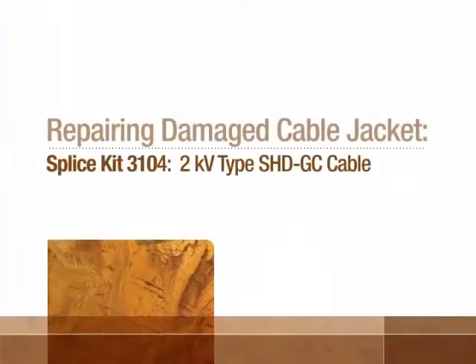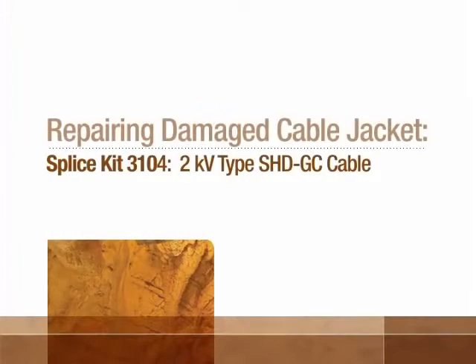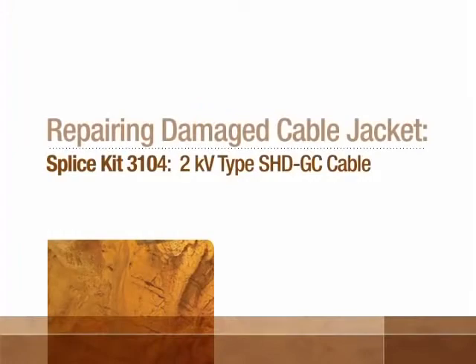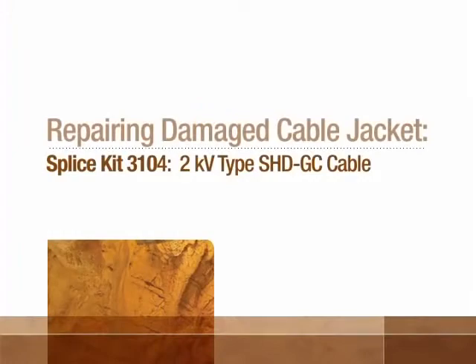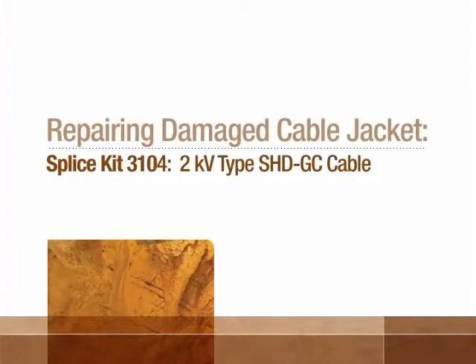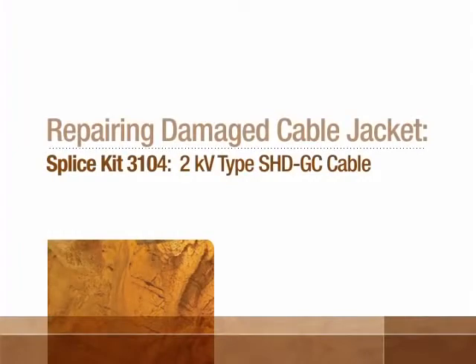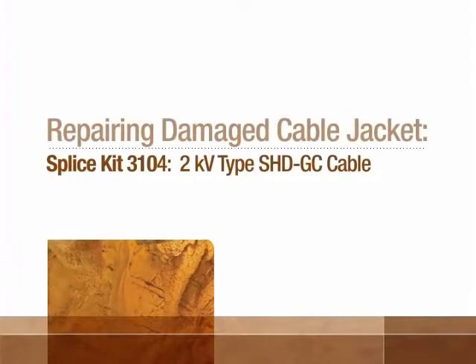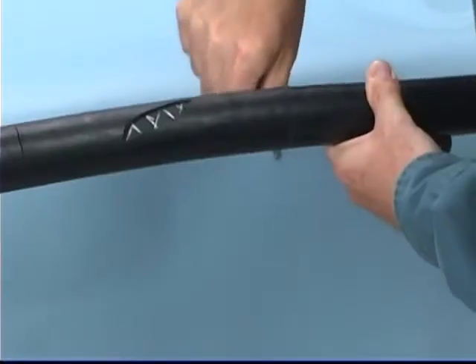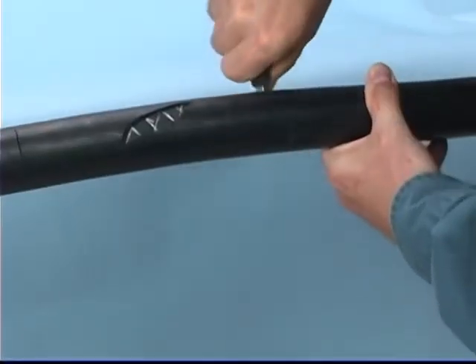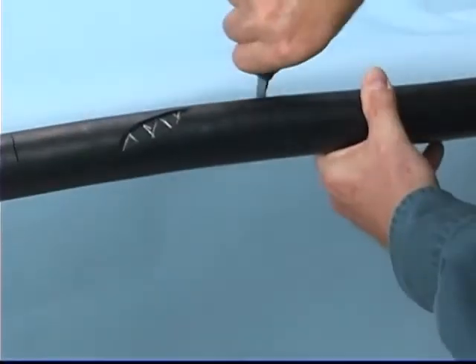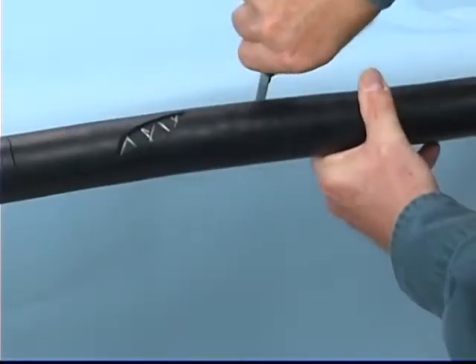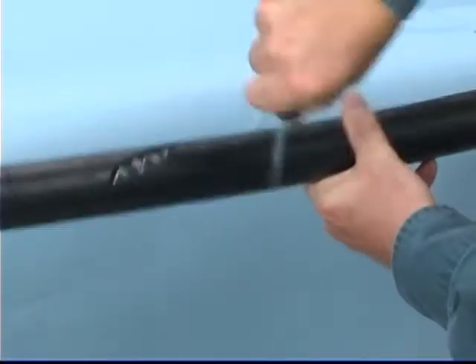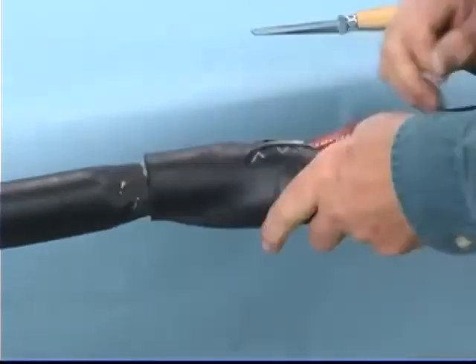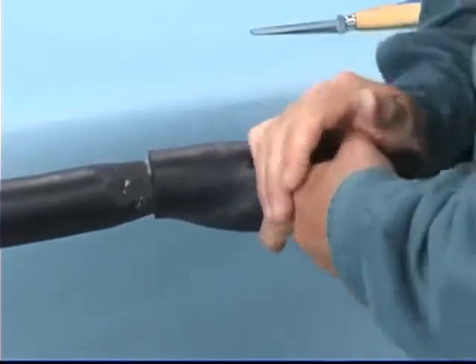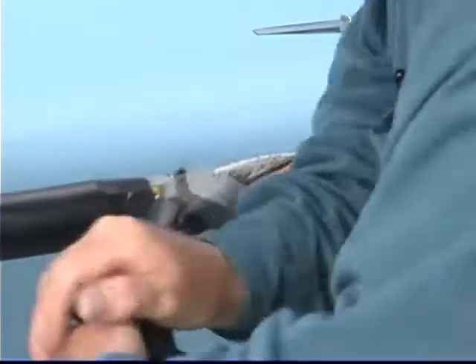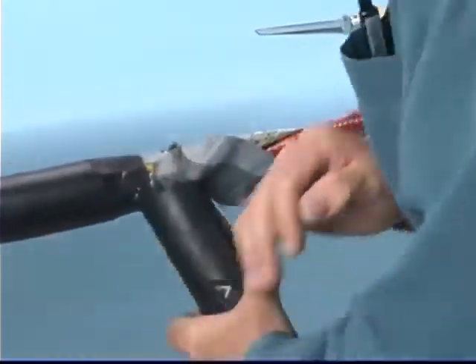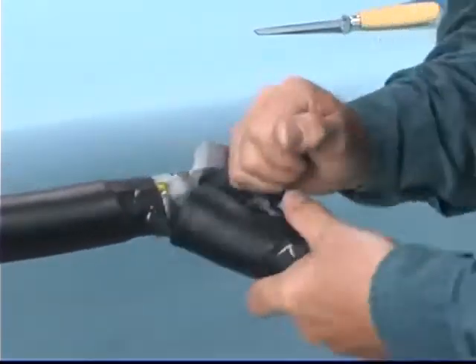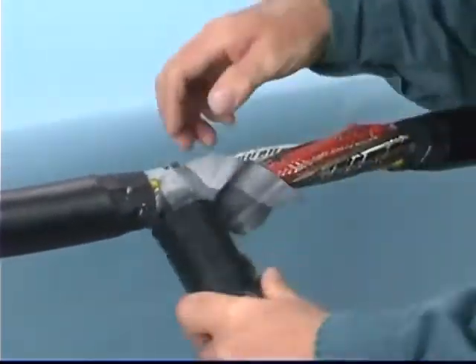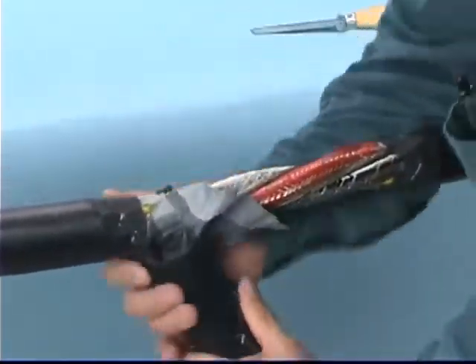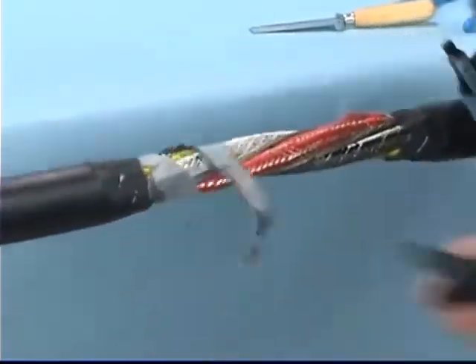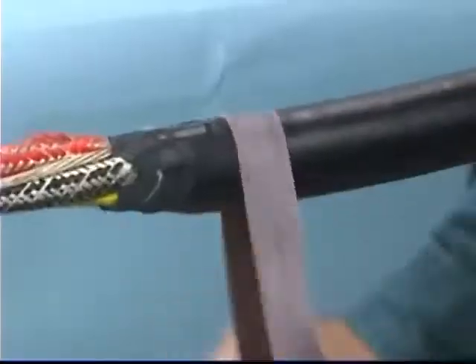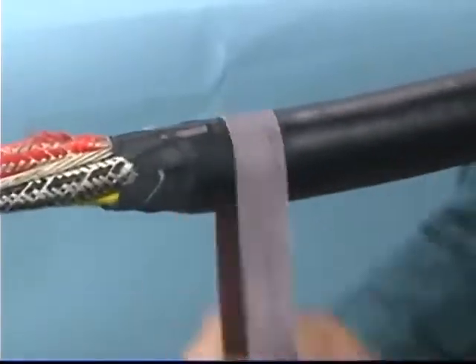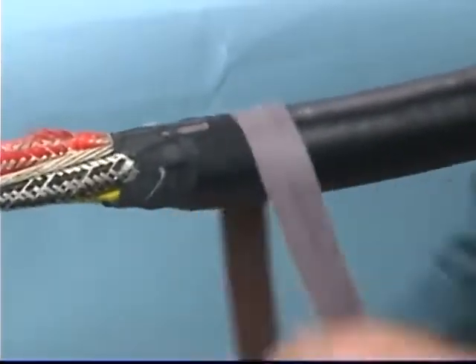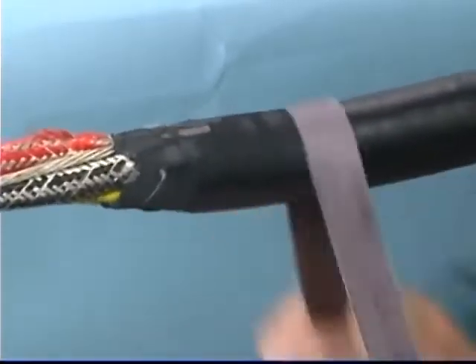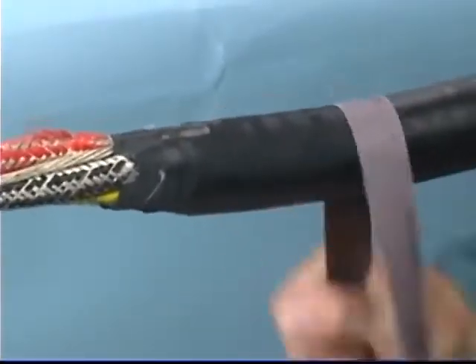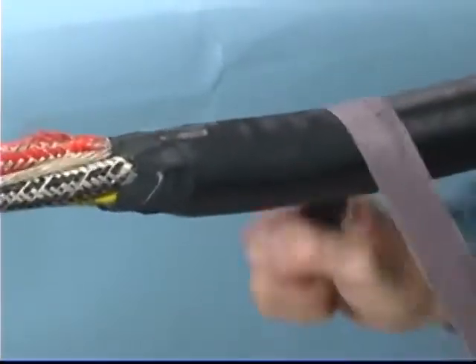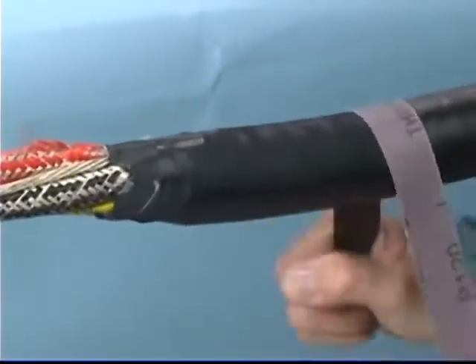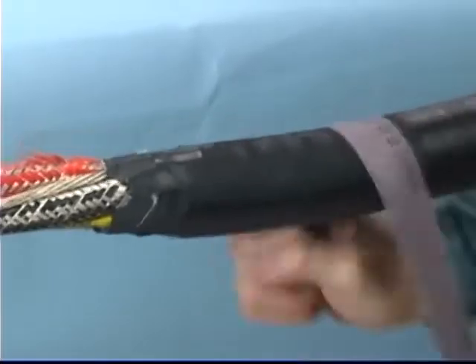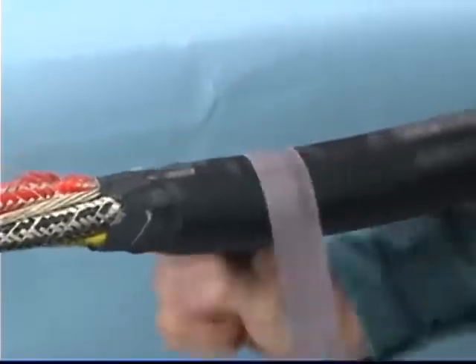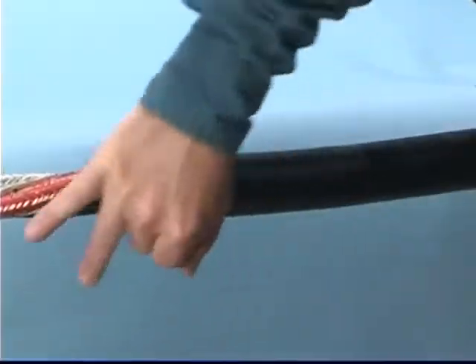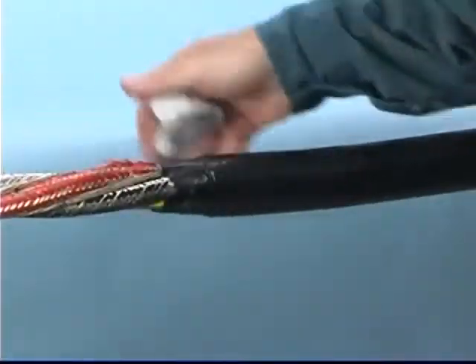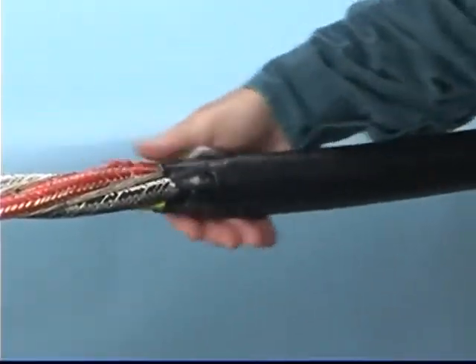Repairing Damaged Cable Jacket. Remove the damaged cable jacket and taper the jacket approximately two inches. Scuff and clean four inches of the cable jacket beyond each split end.